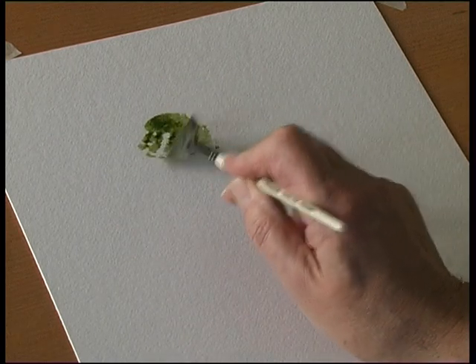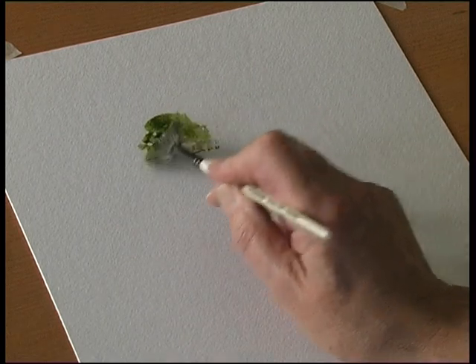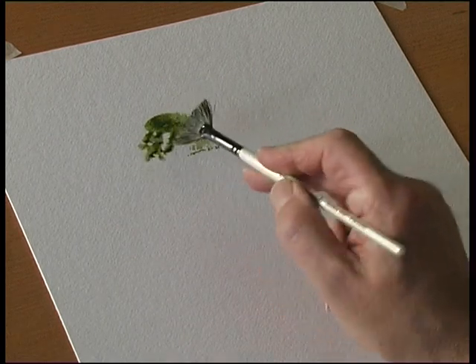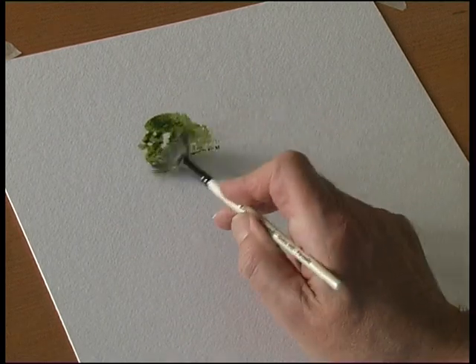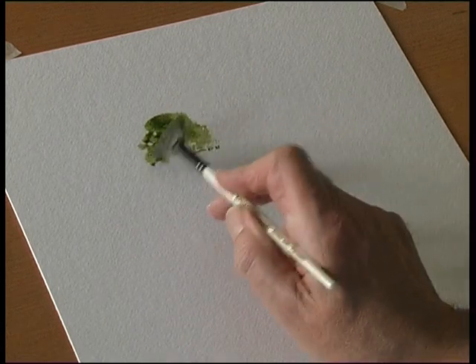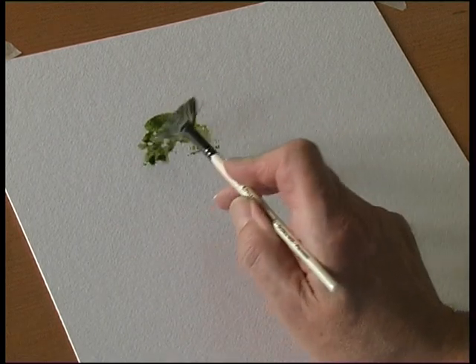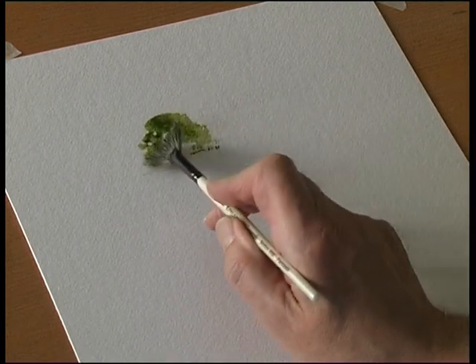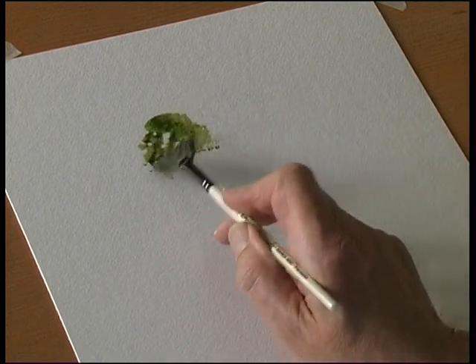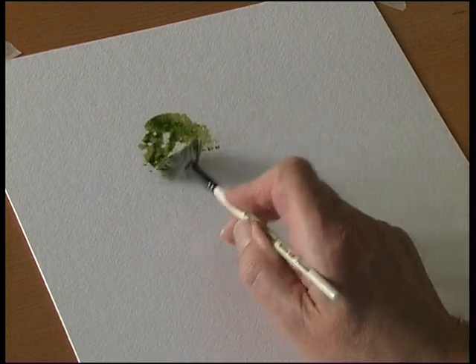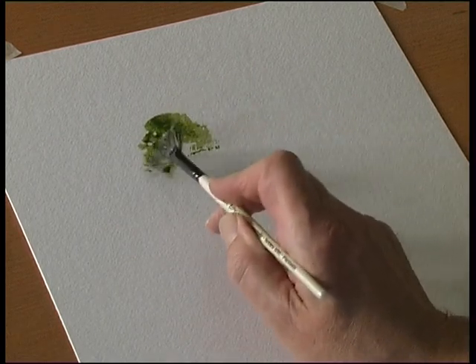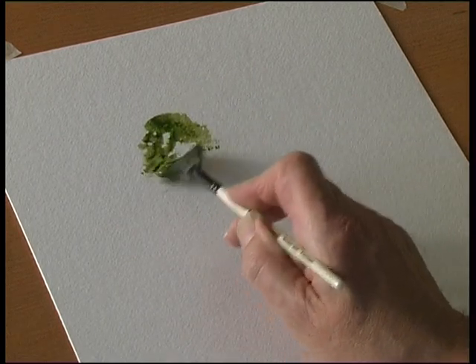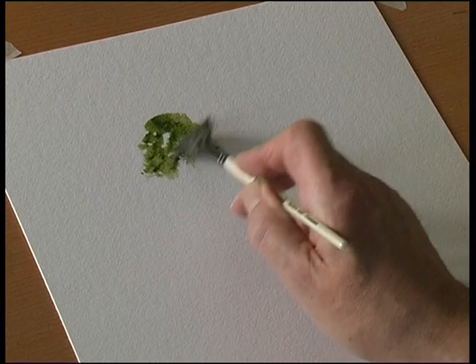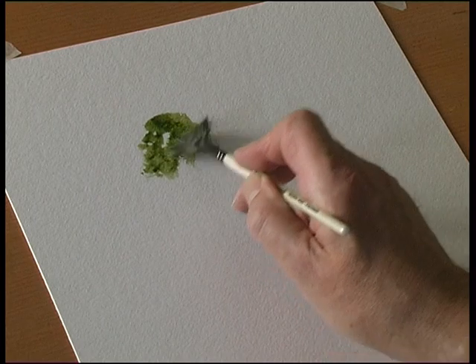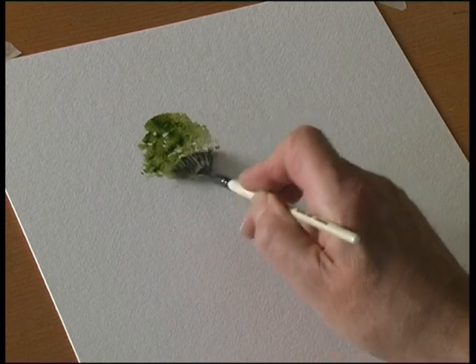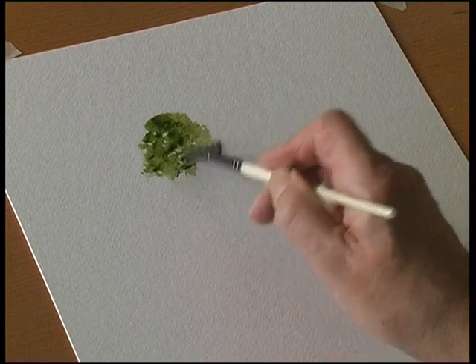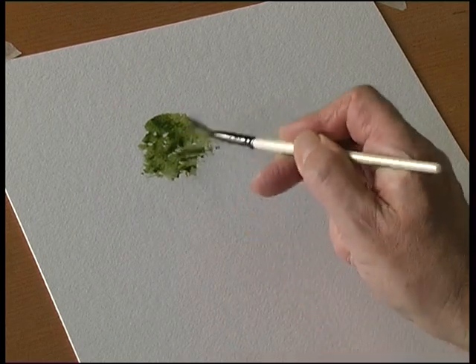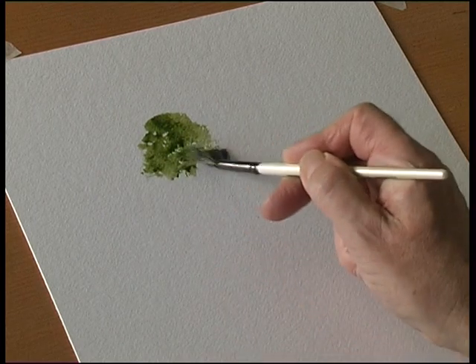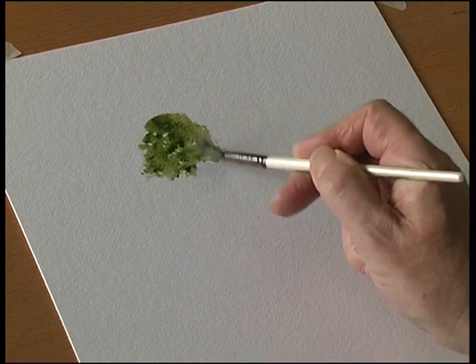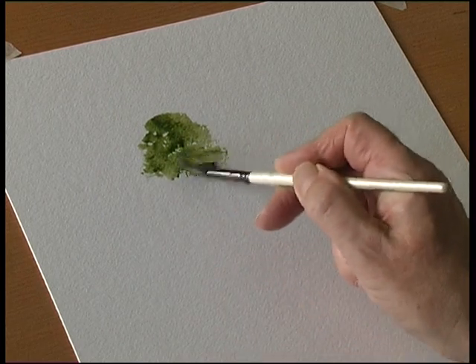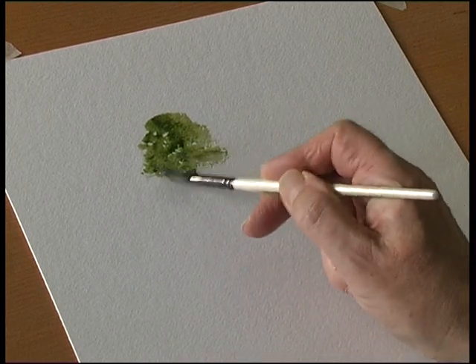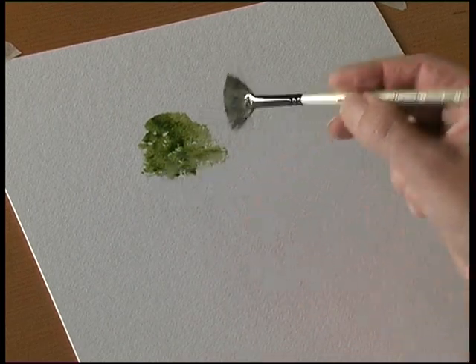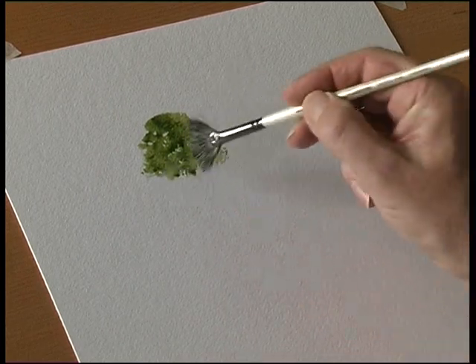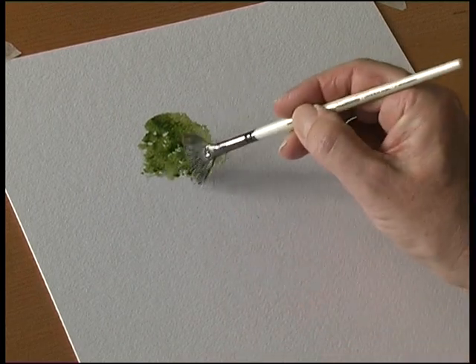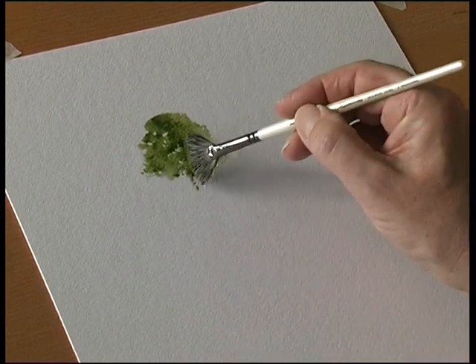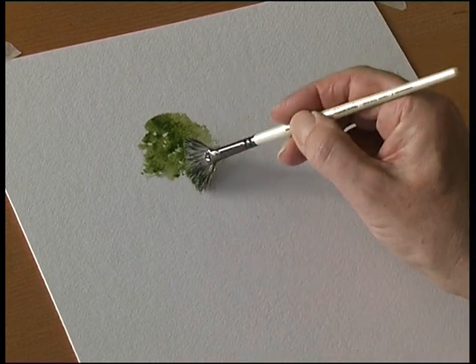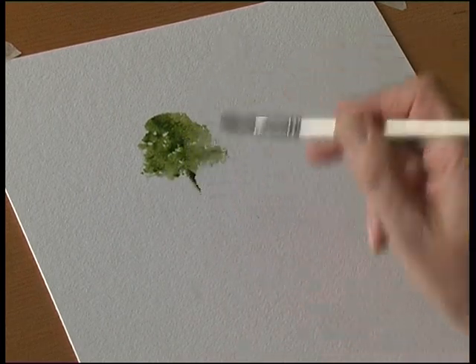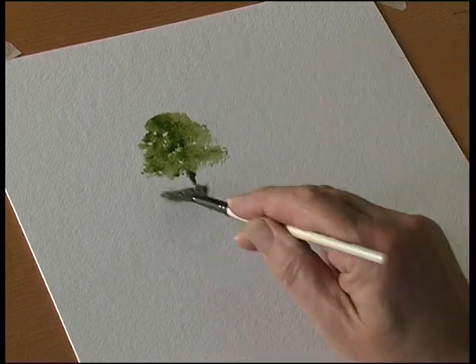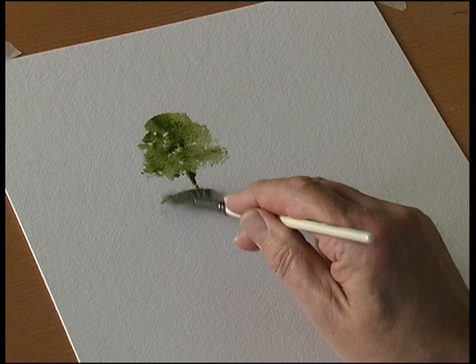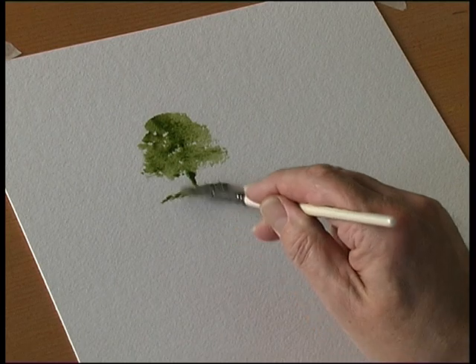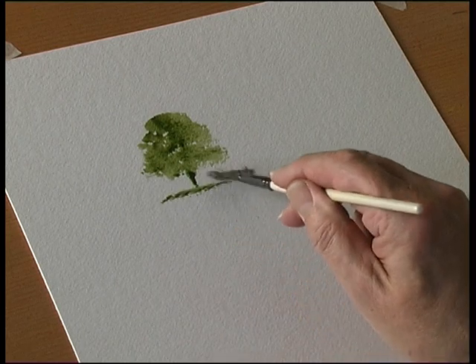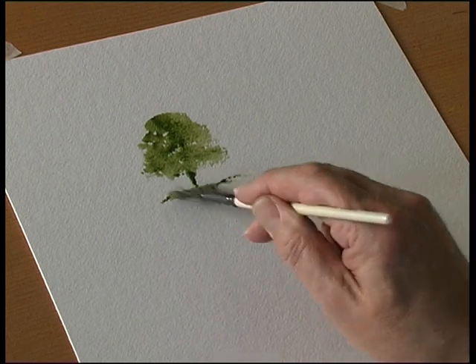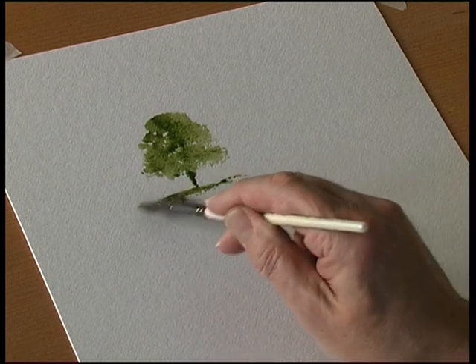So you just dab the brush, pat the brush onto the surface of the paper. This is the tree trunk and some grass underneath.